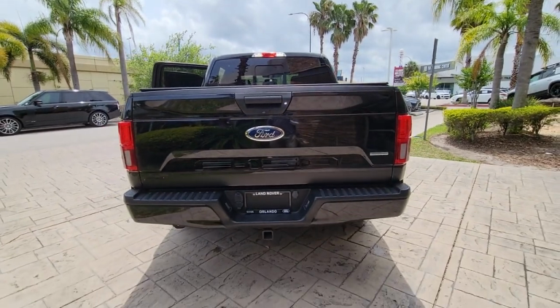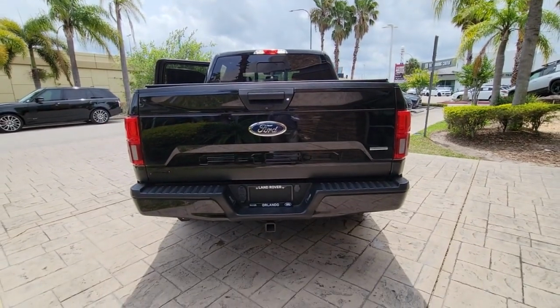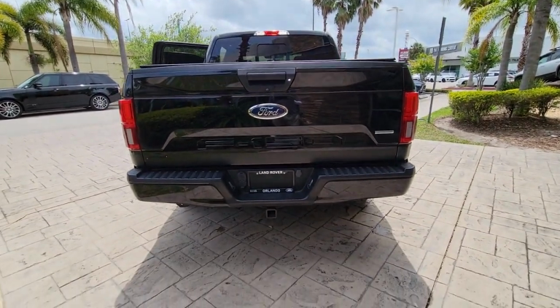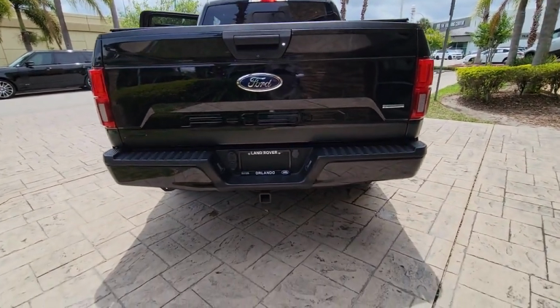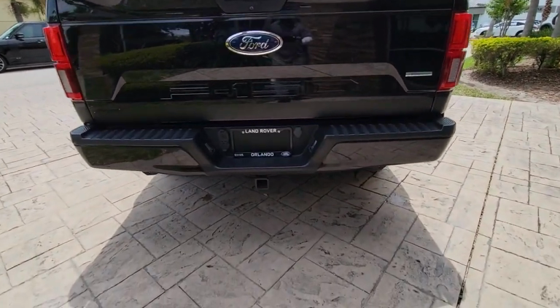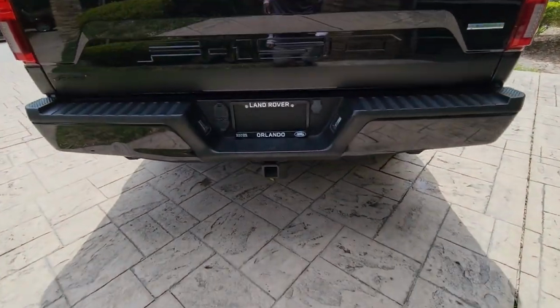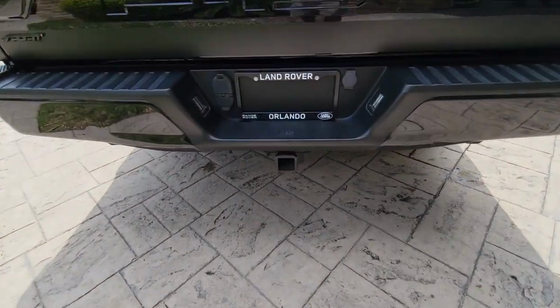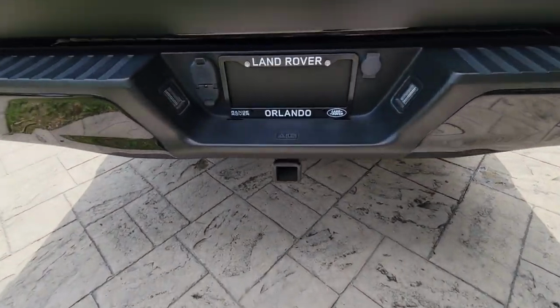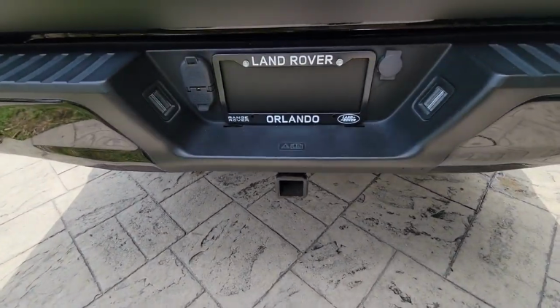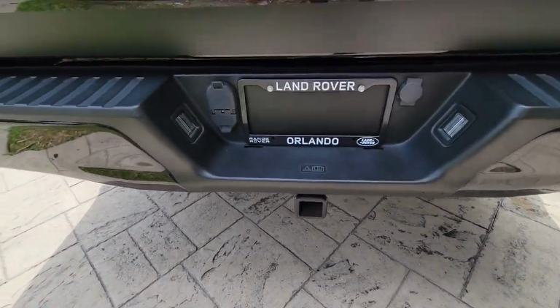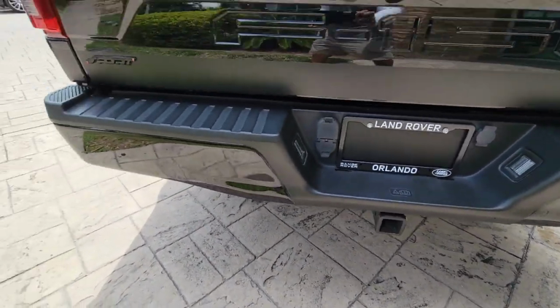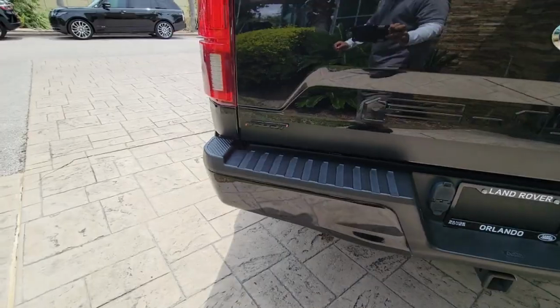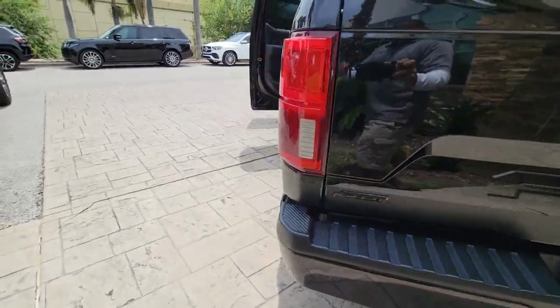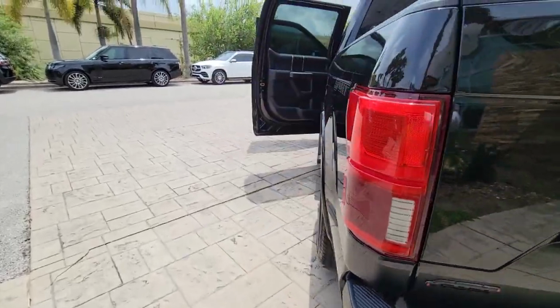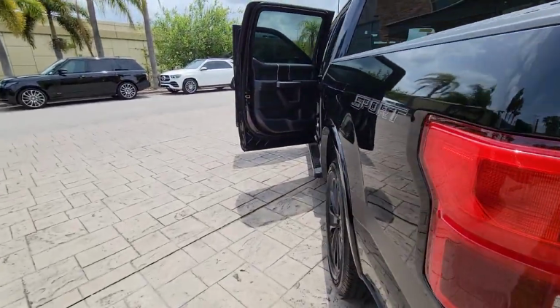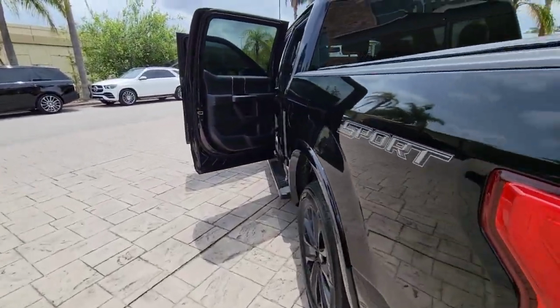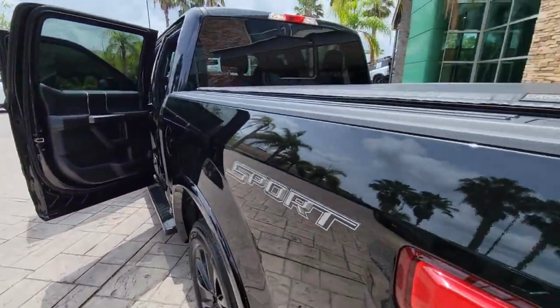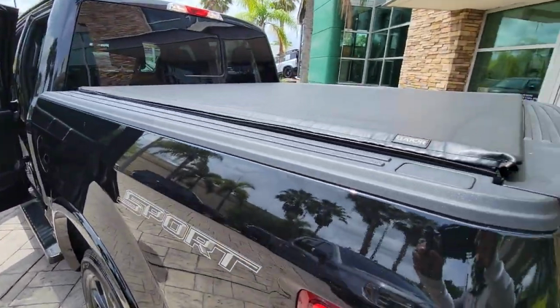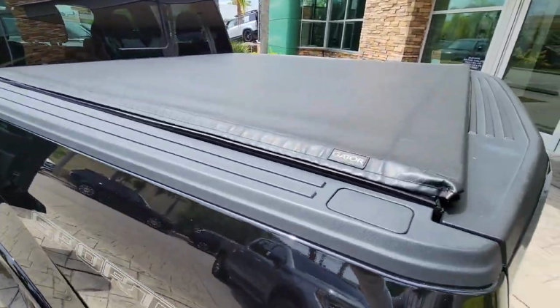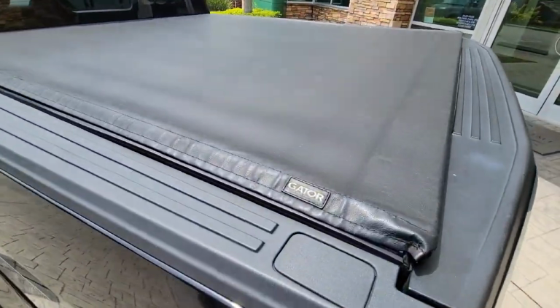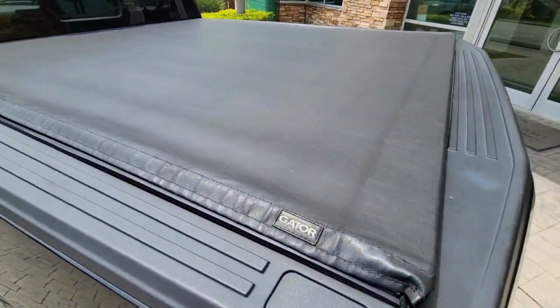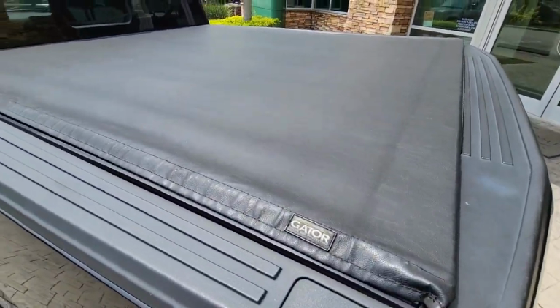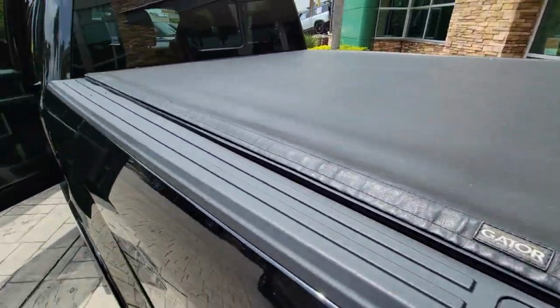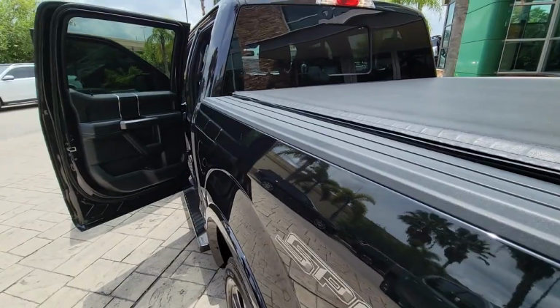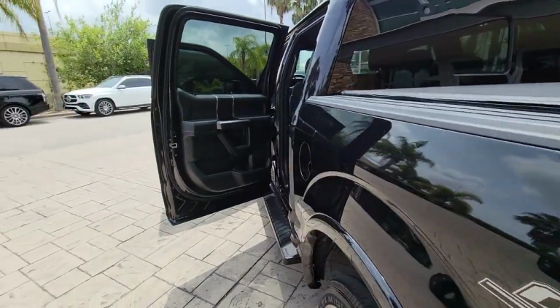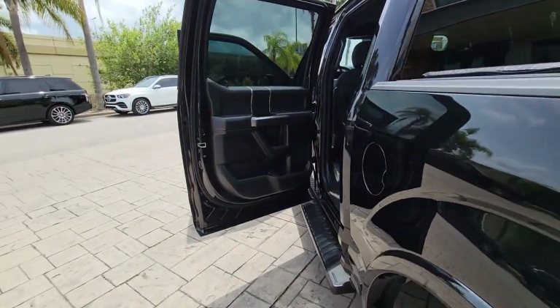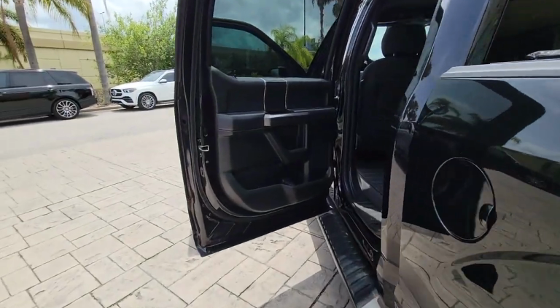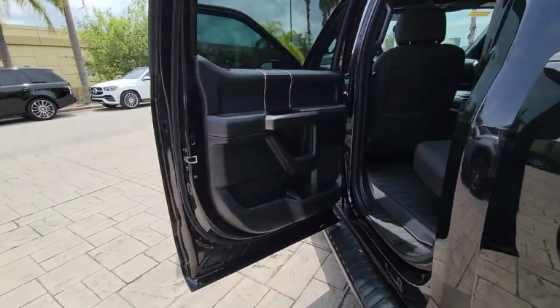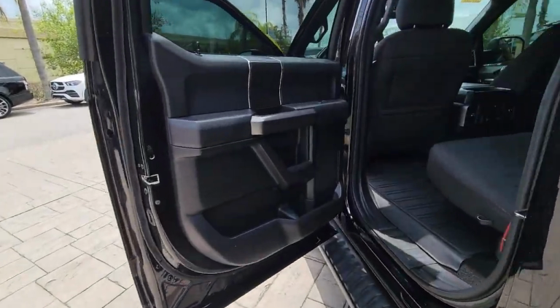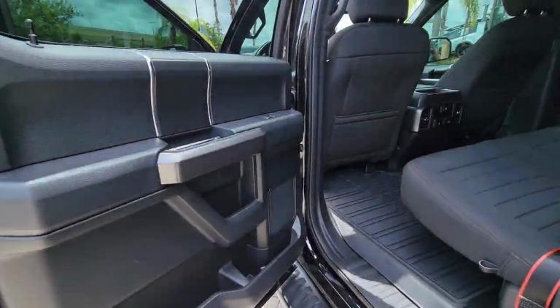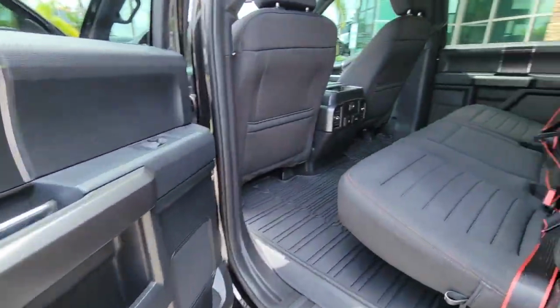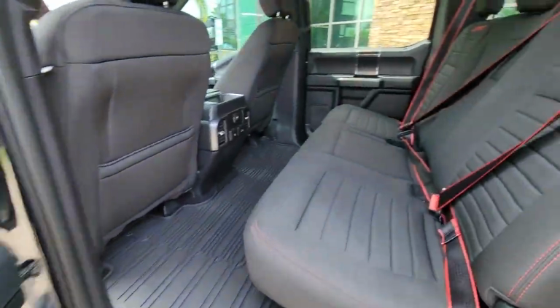Keyless entry, V6 cylinder engine, fog lamps, remote engine start, backup camera, Bluetooth connection, steering wheel audio controls, aluminum wheels, Wi-Fi hotspot, stability control.